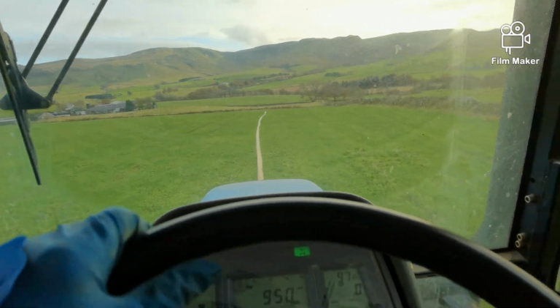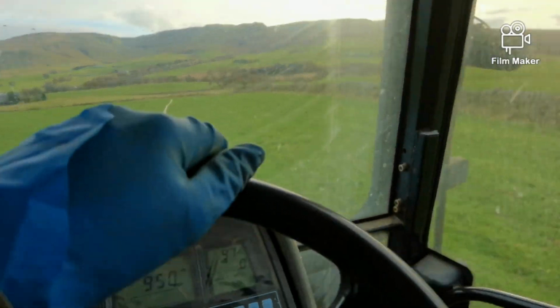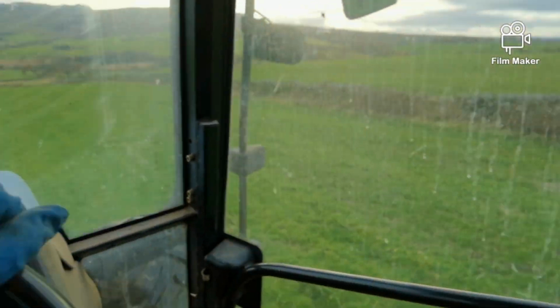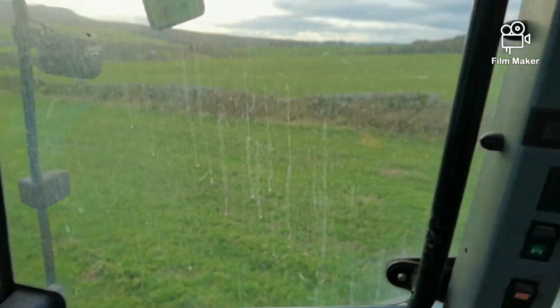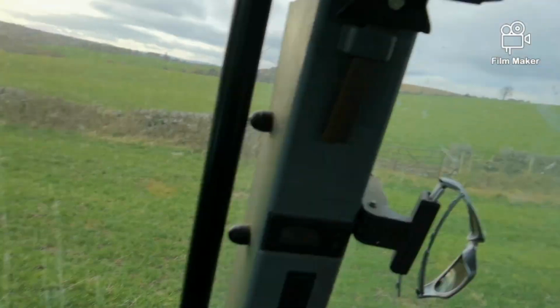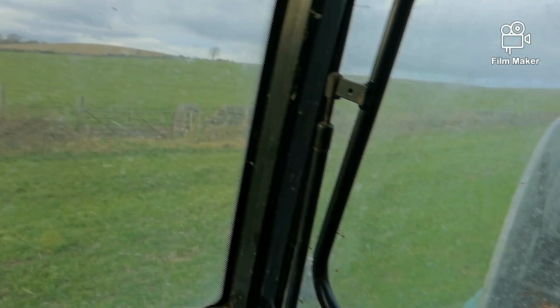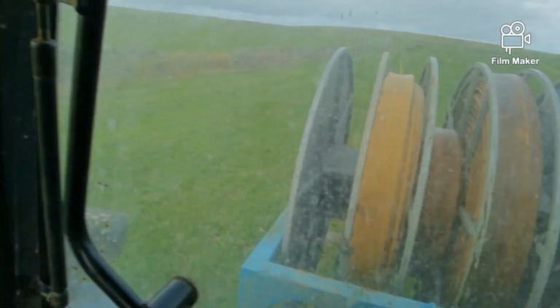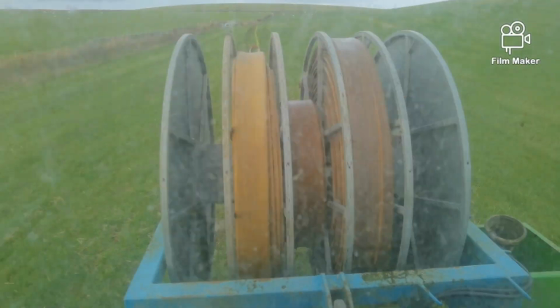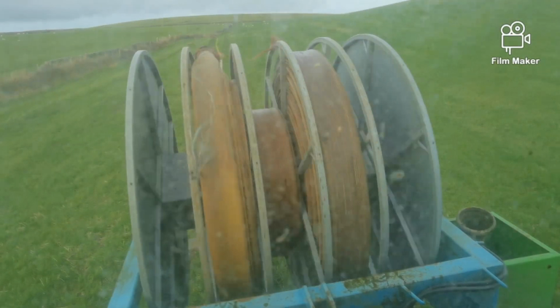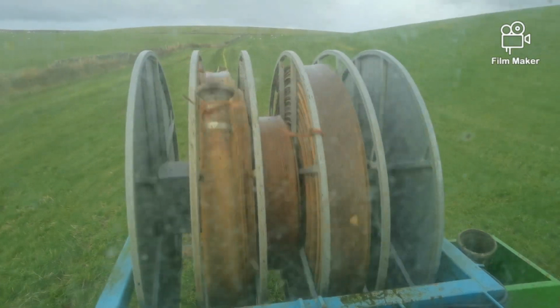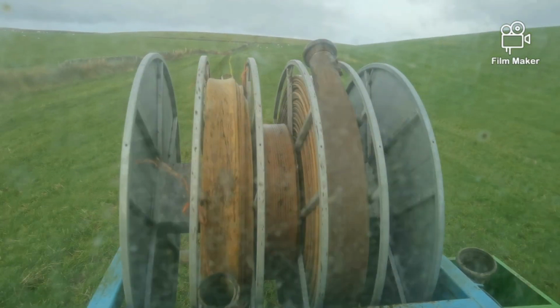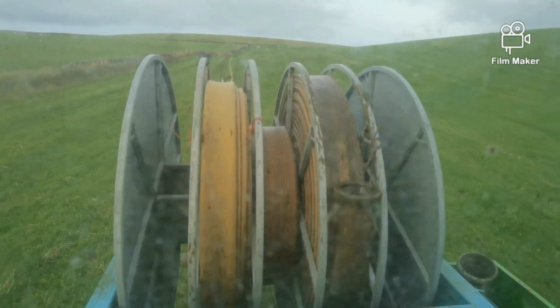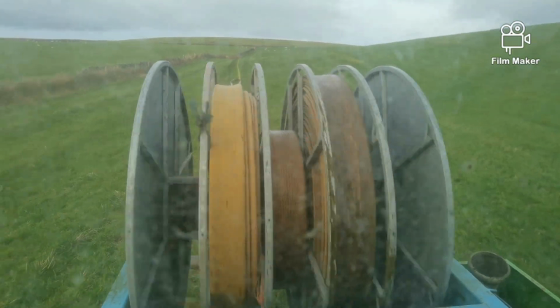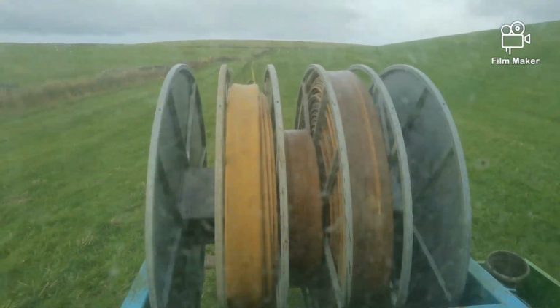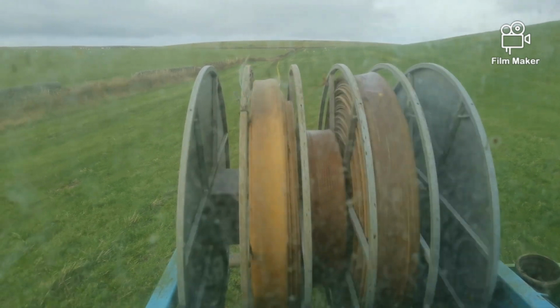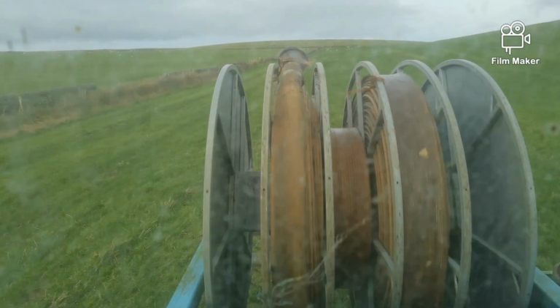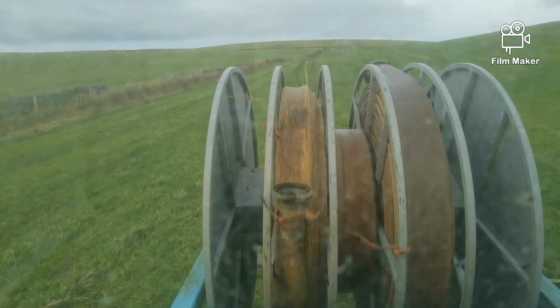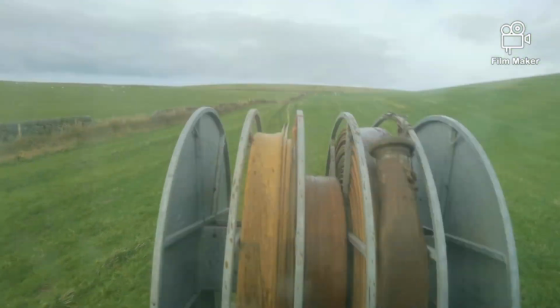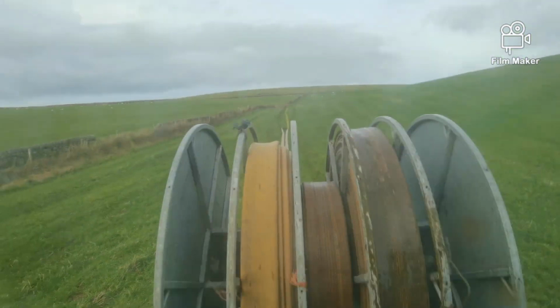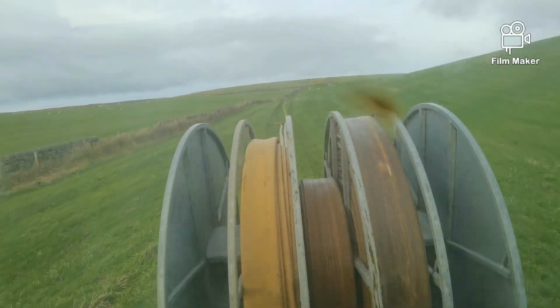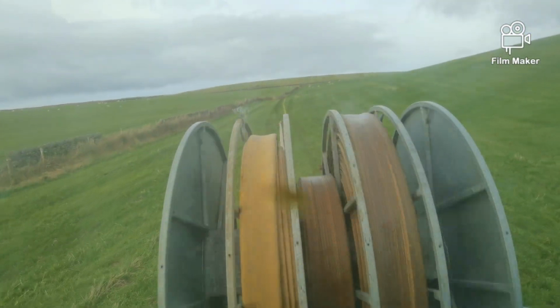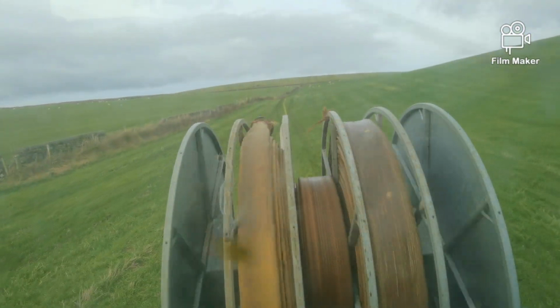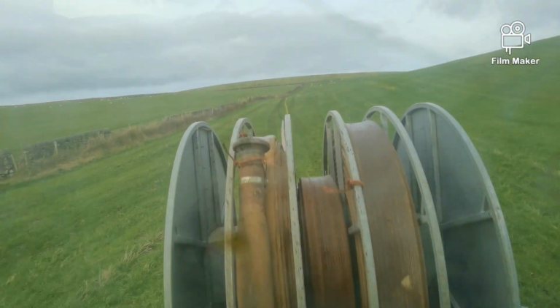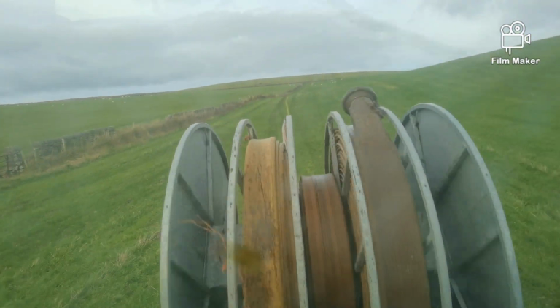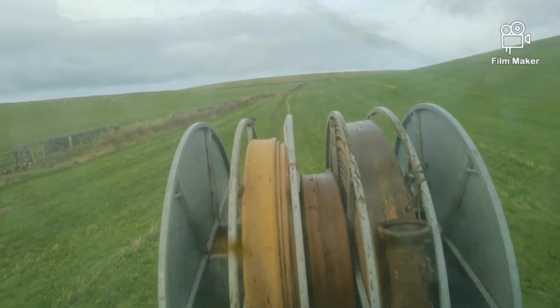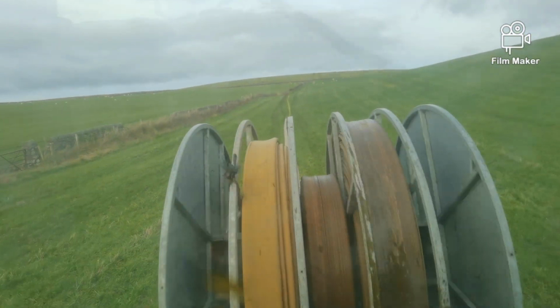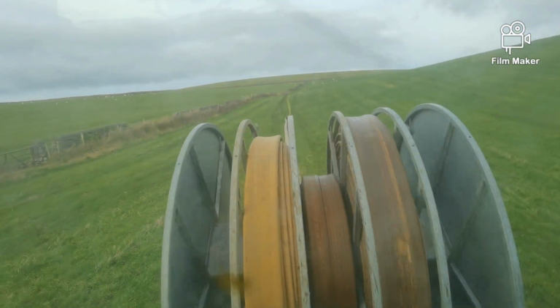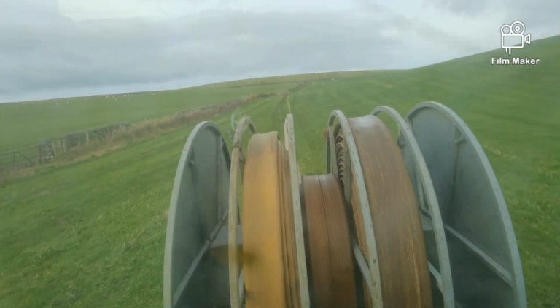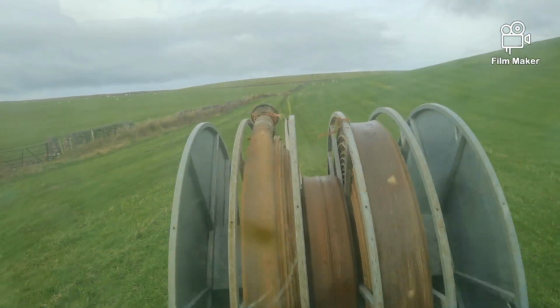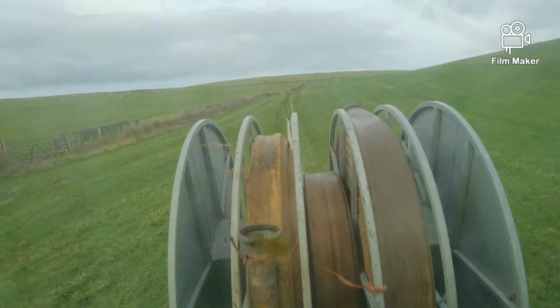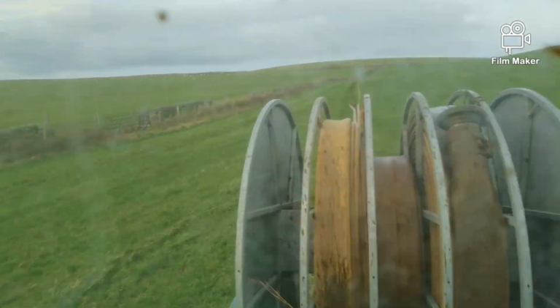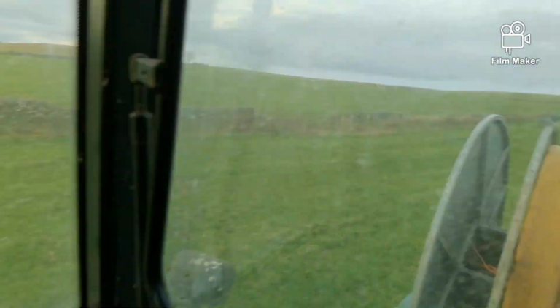Hello, I'm back again. So today I'm rolling up and rolling out umbilical pipe to spread slurry in the field just to the left of me right now.